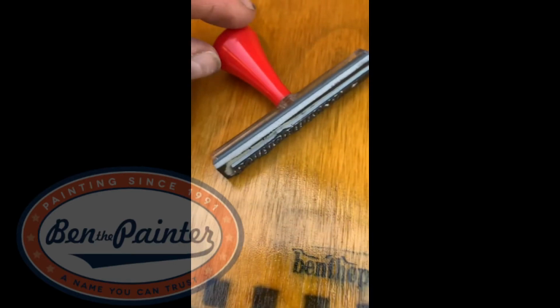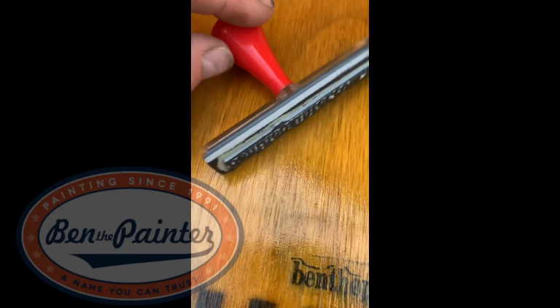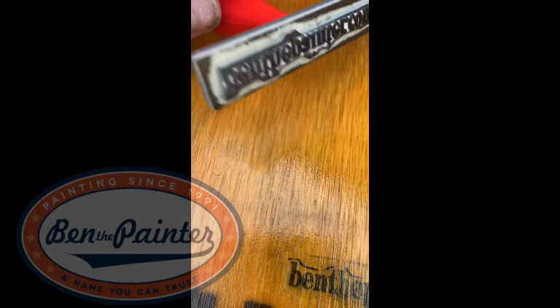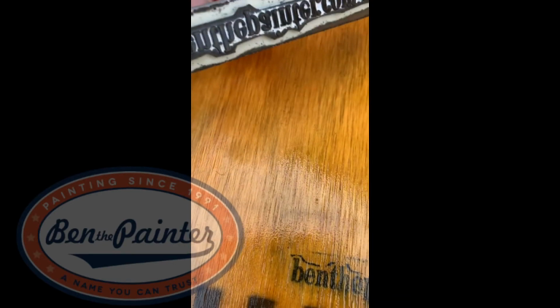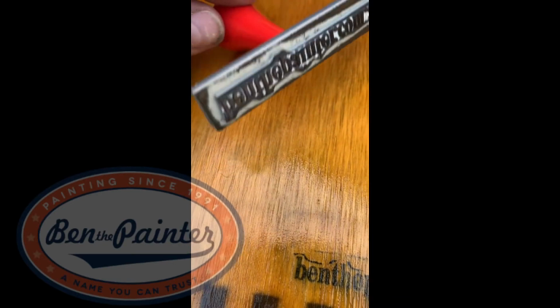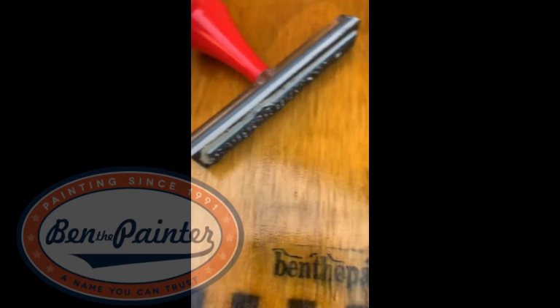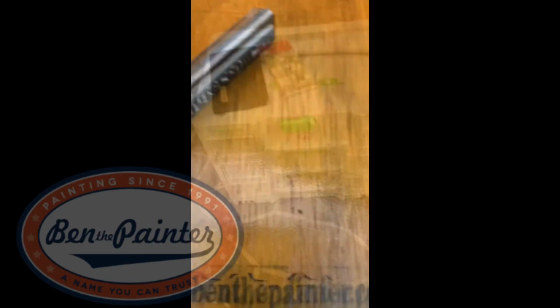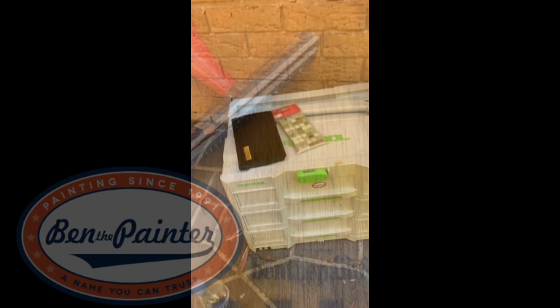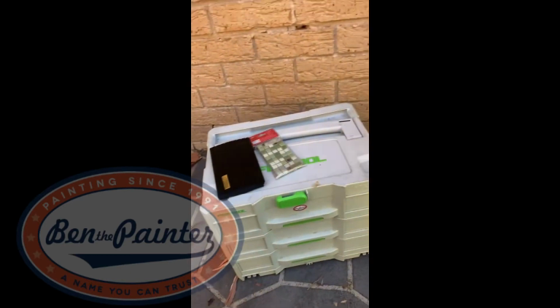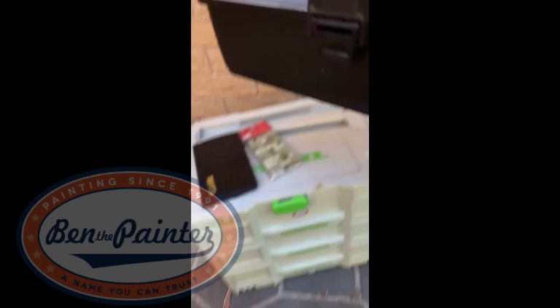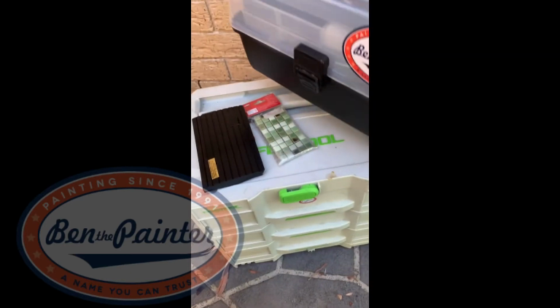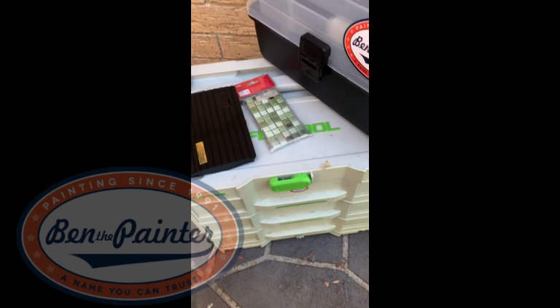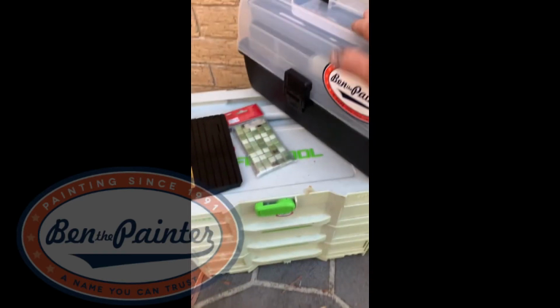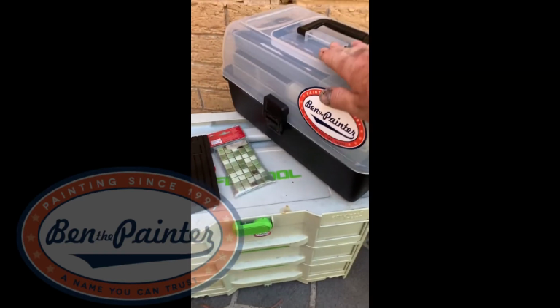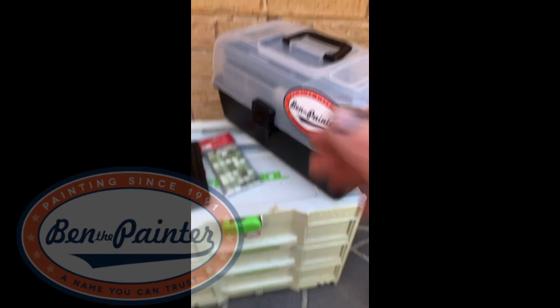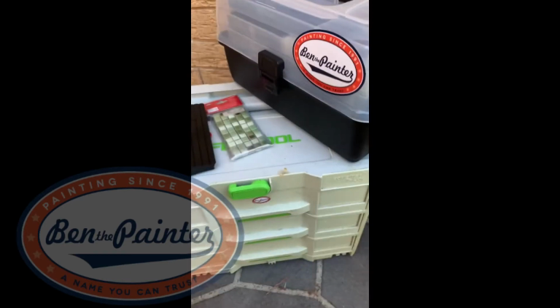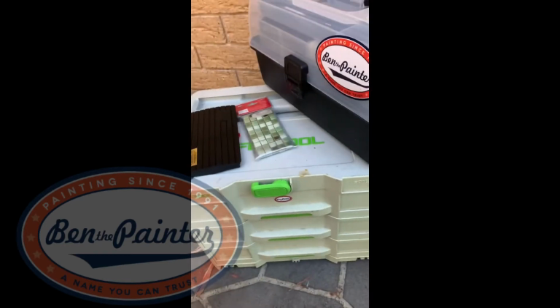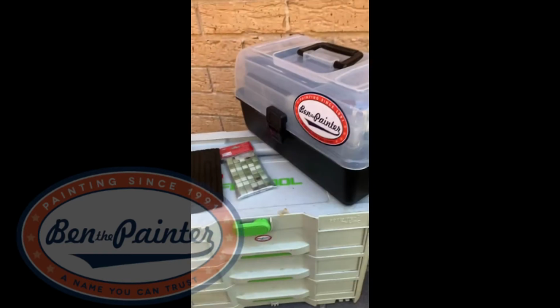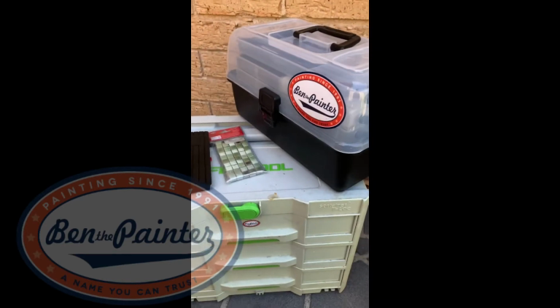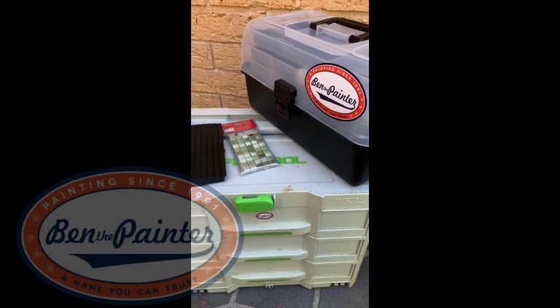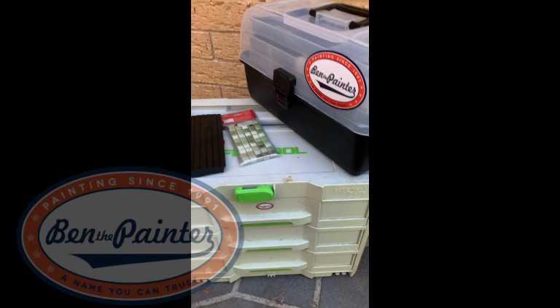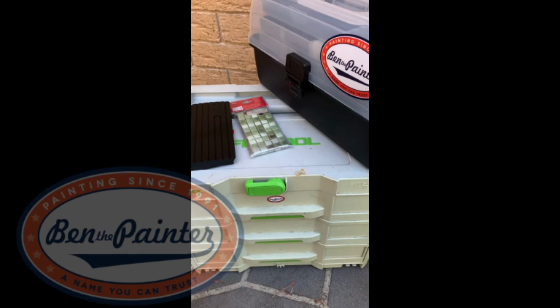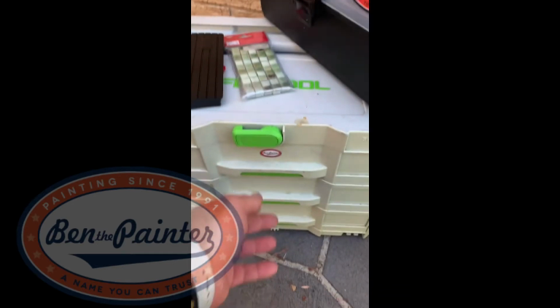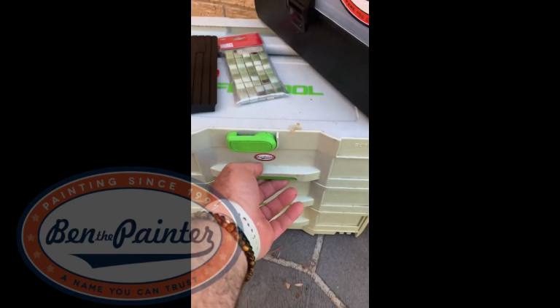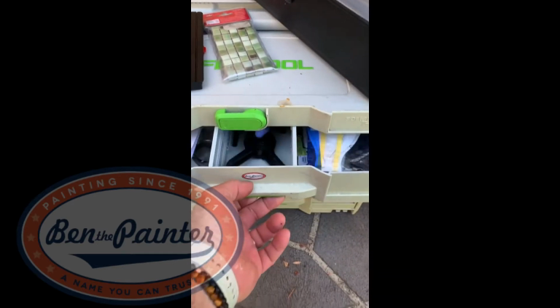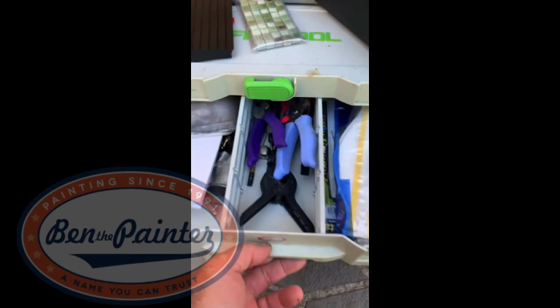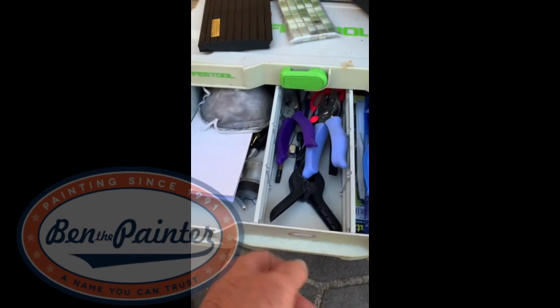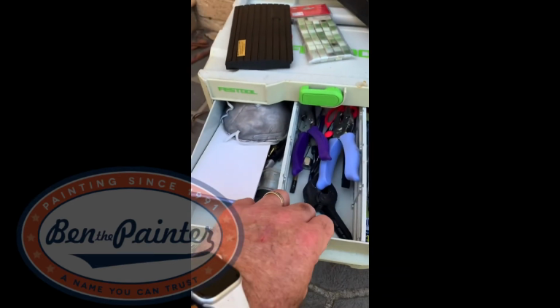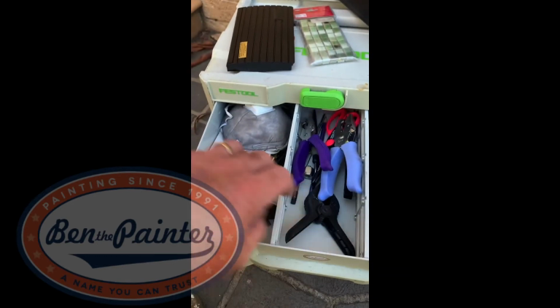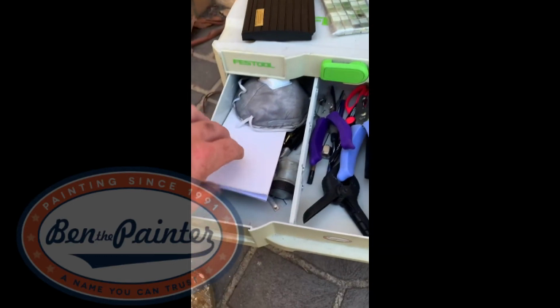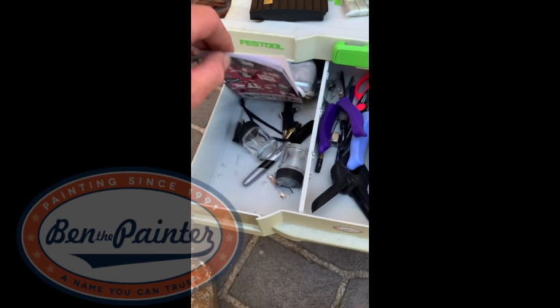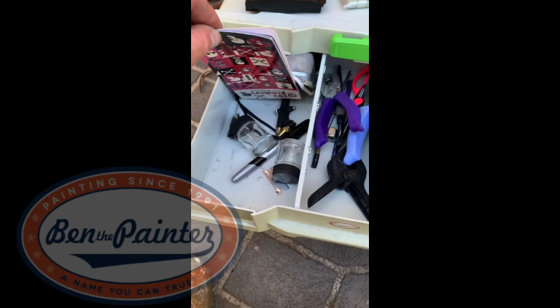Here's my Ben the Painter stamp. That's my kit from Airbrush Venturi — here's my Edition airbrush.